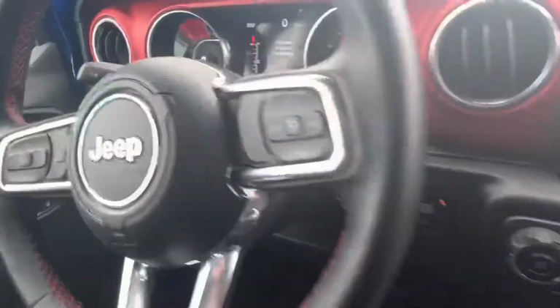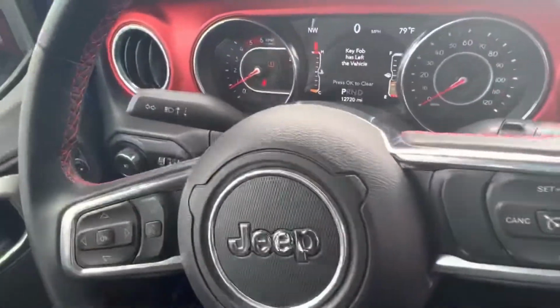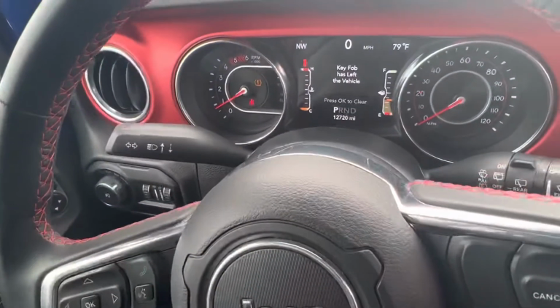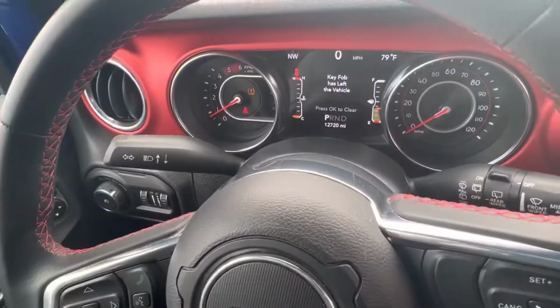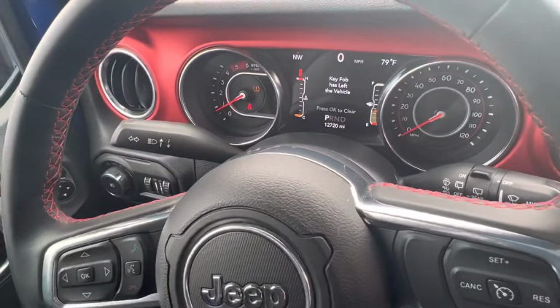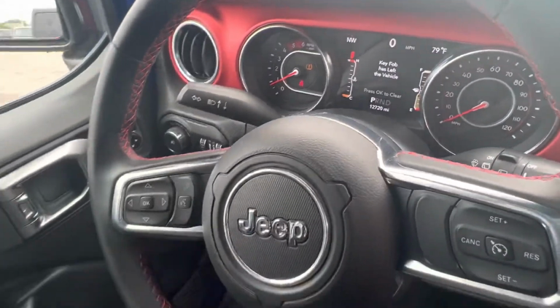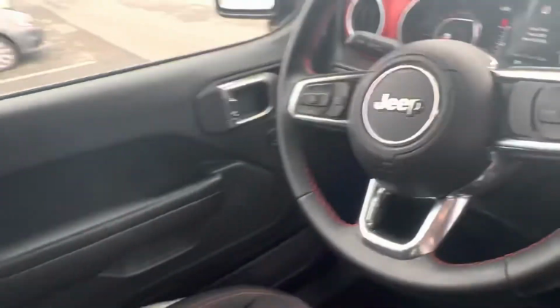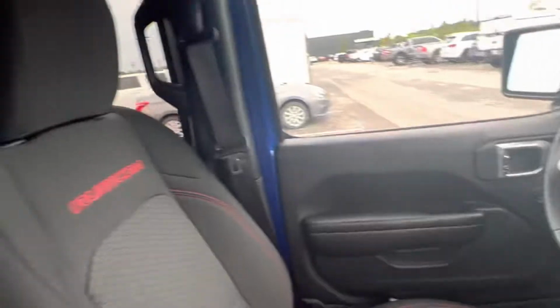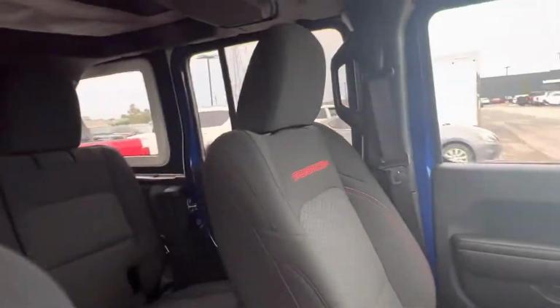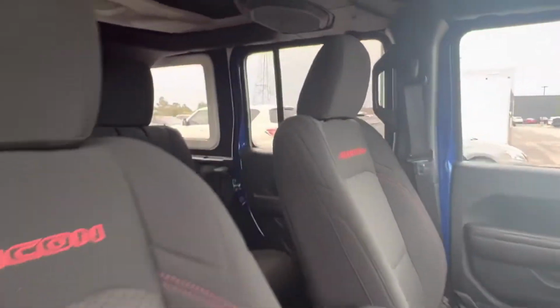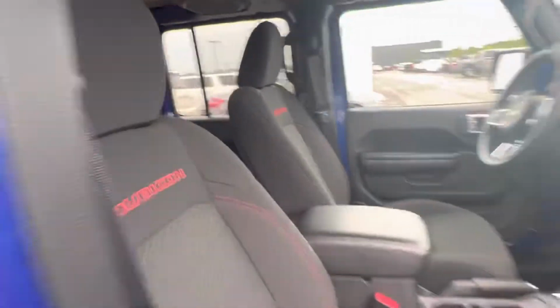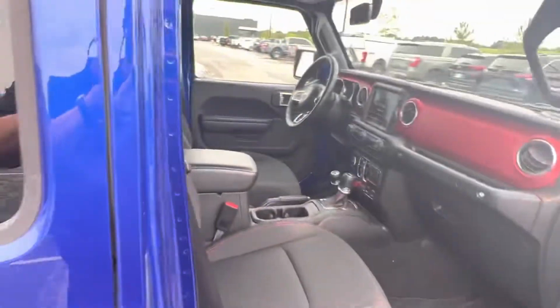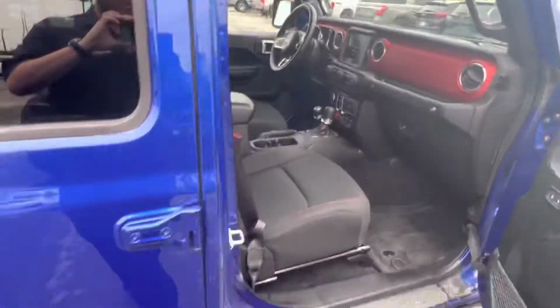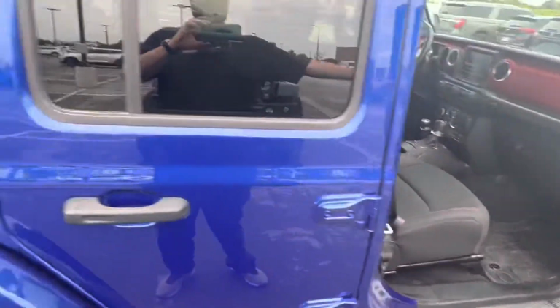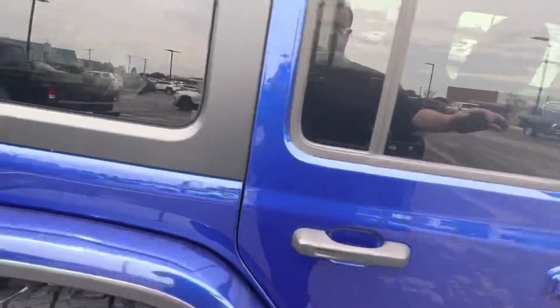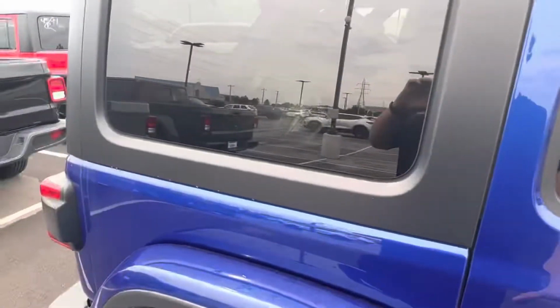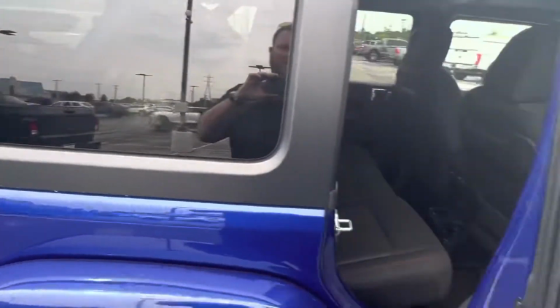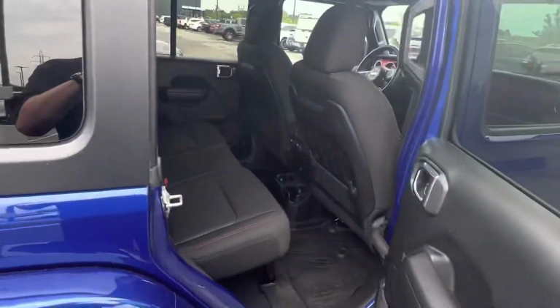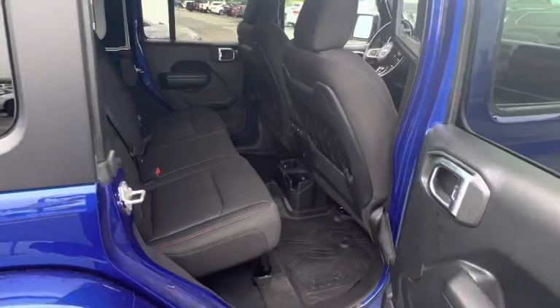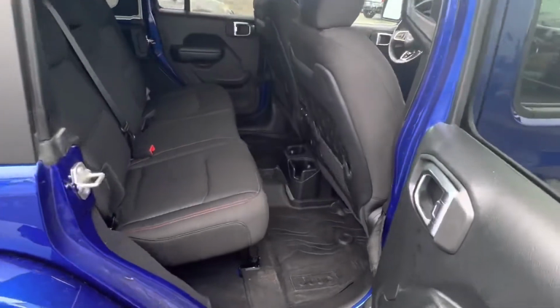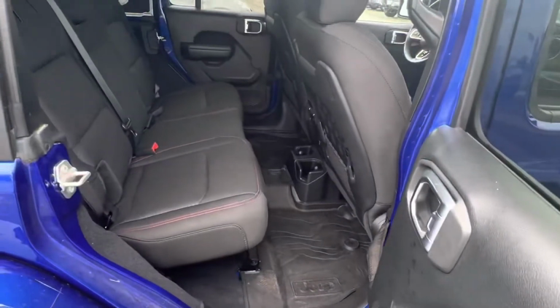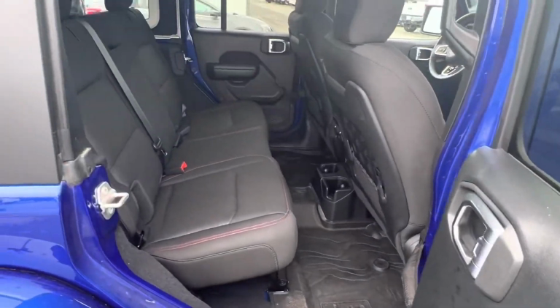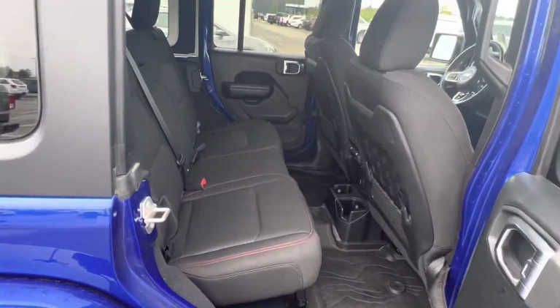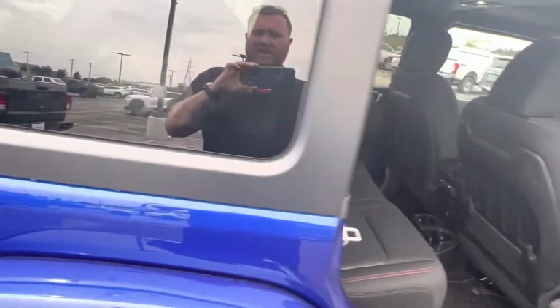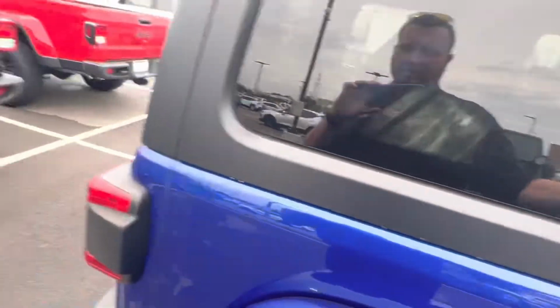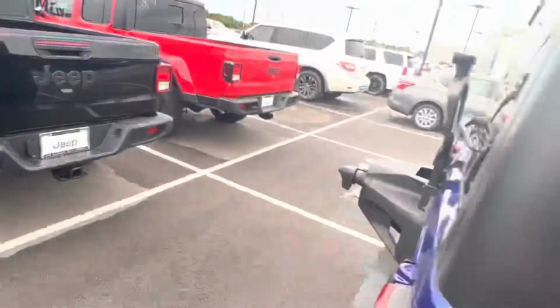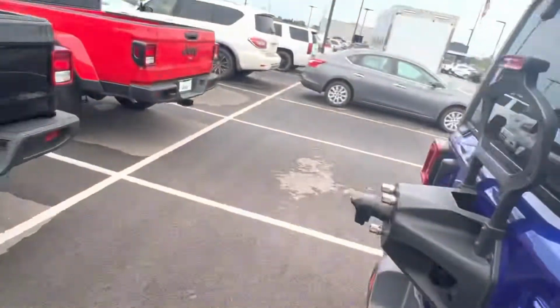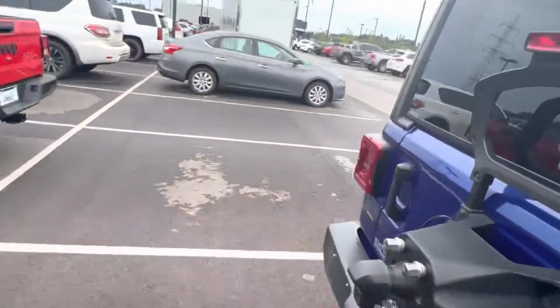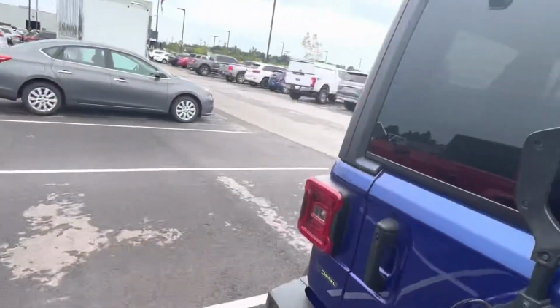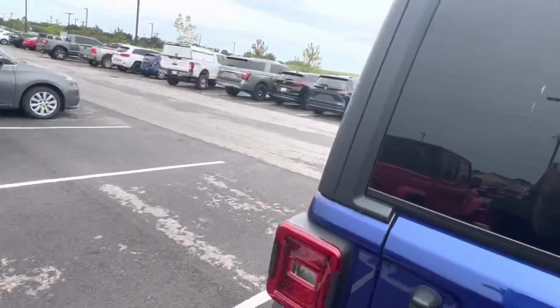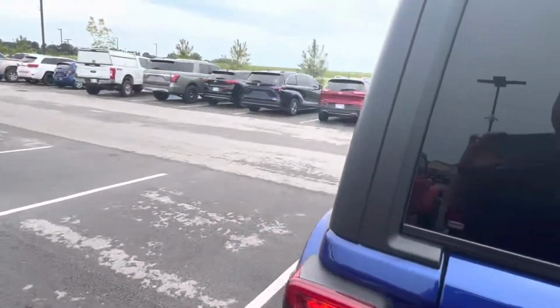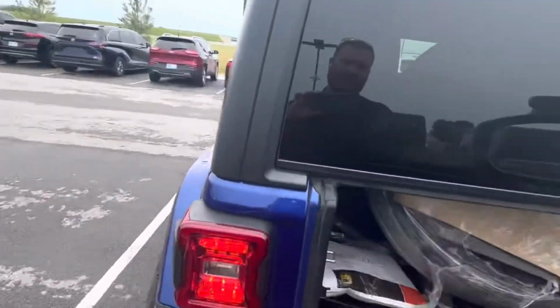12,000 miles. WeatherTech mats to cover everything. Everything's in great condition — 12,000 miles like I mentioned.